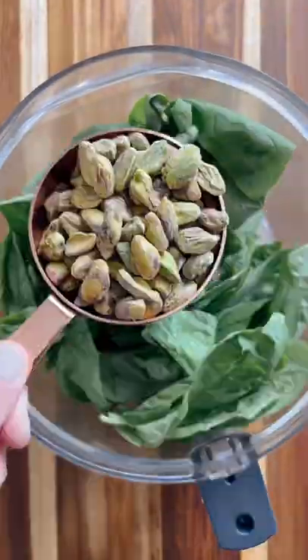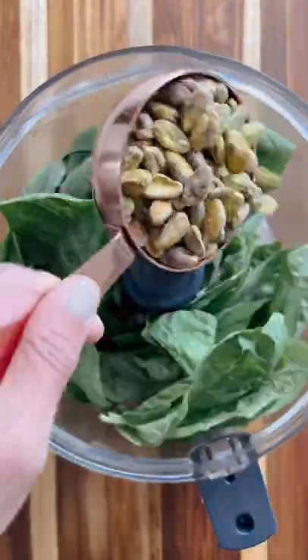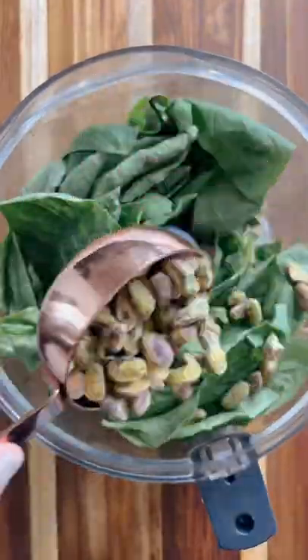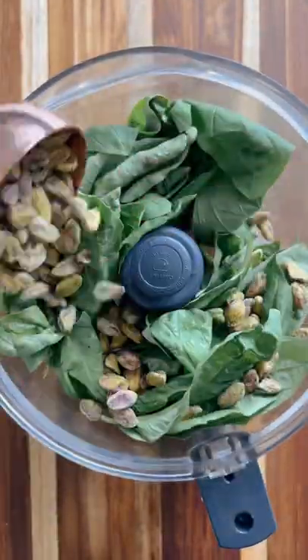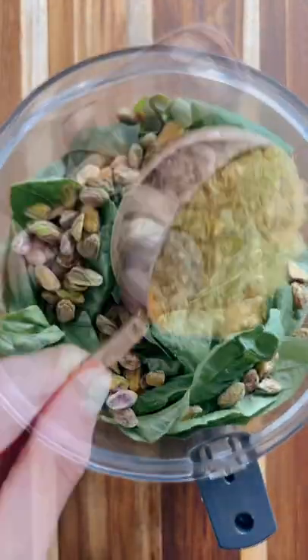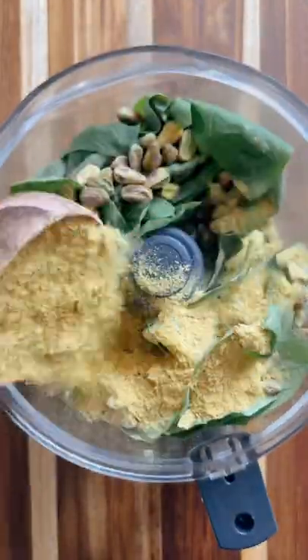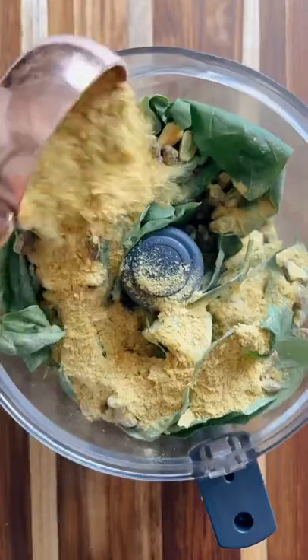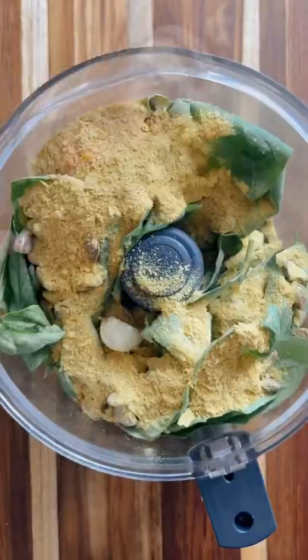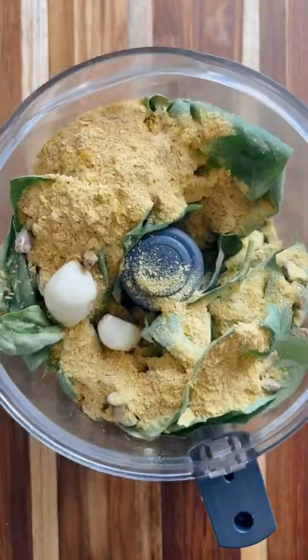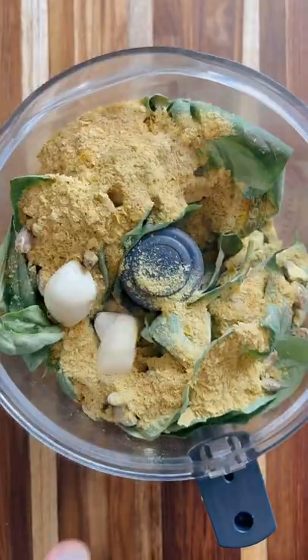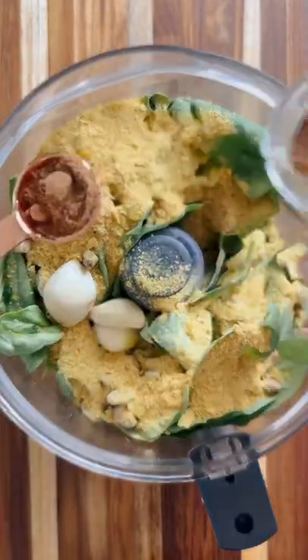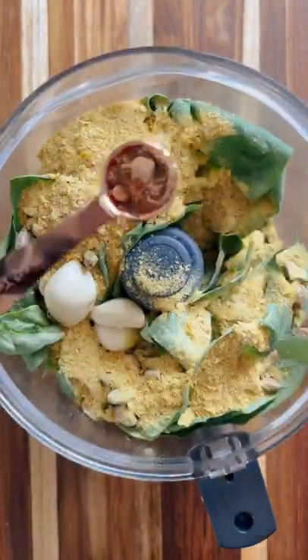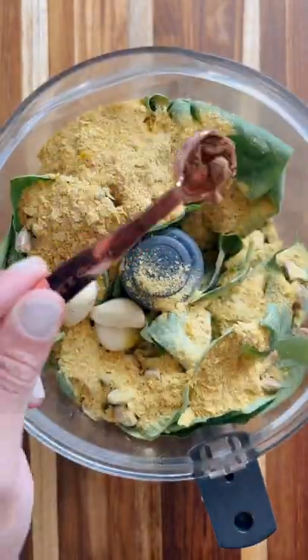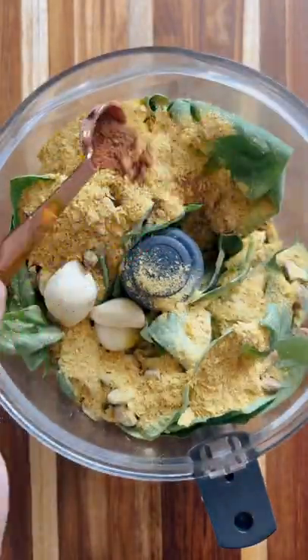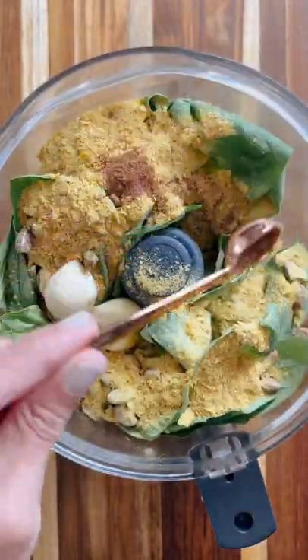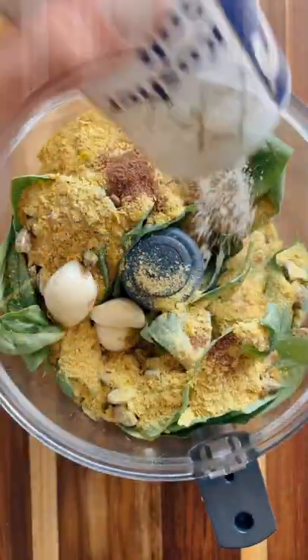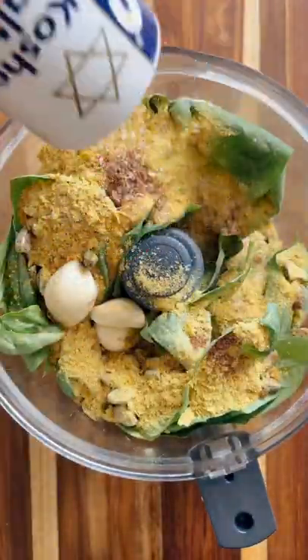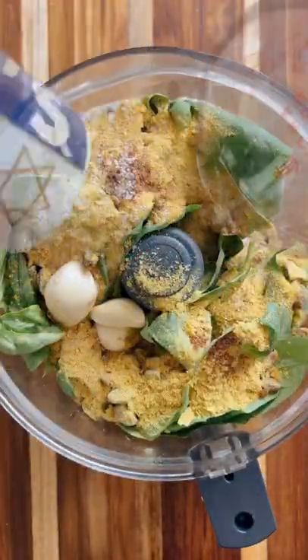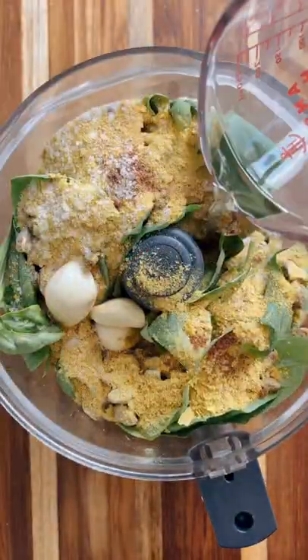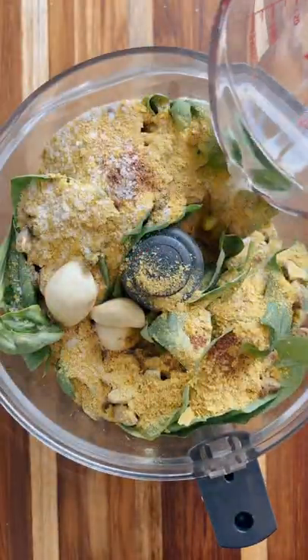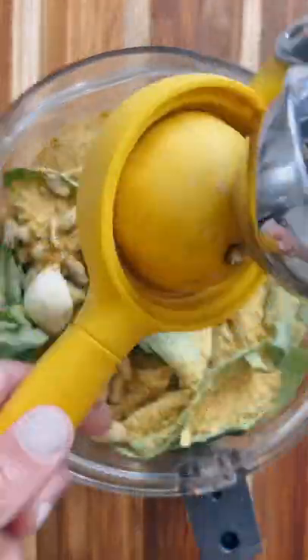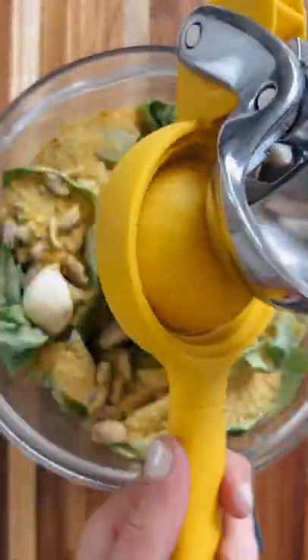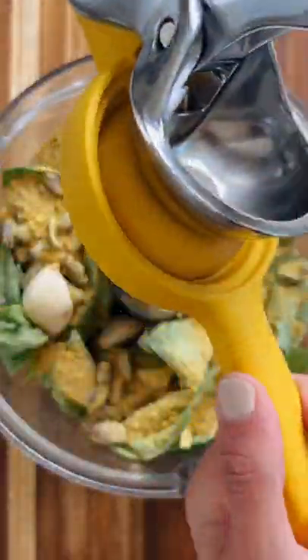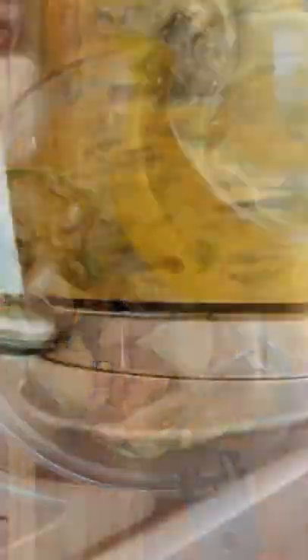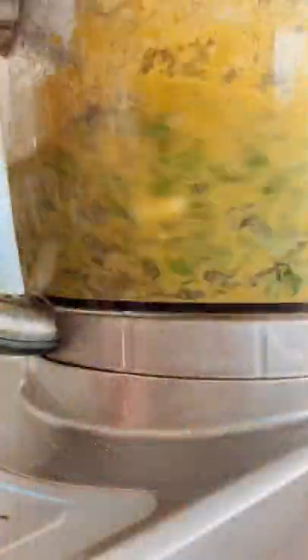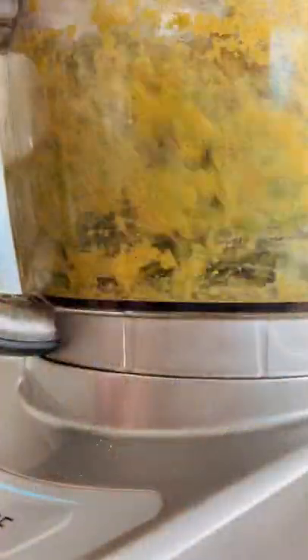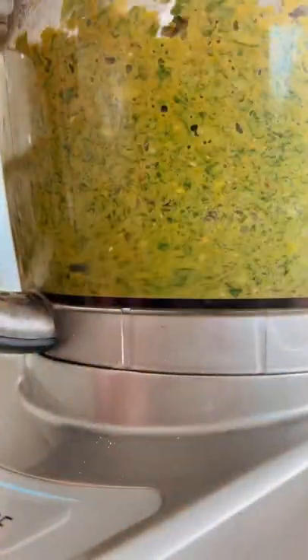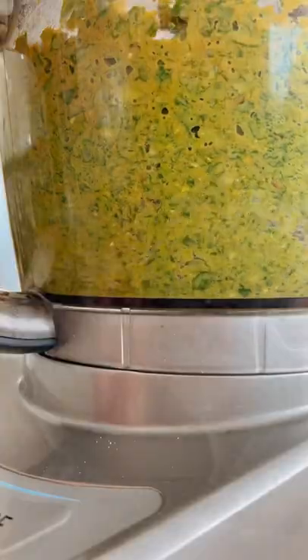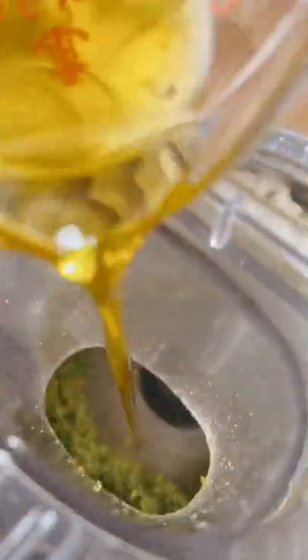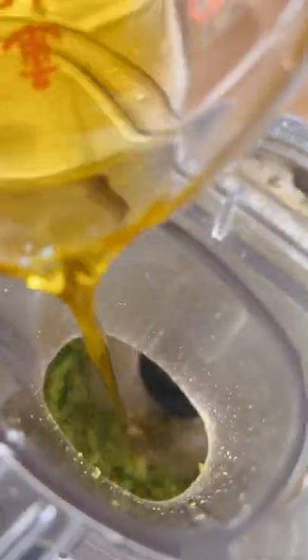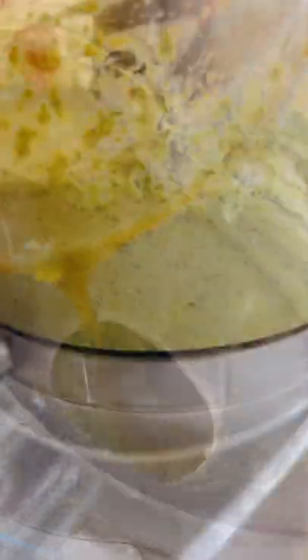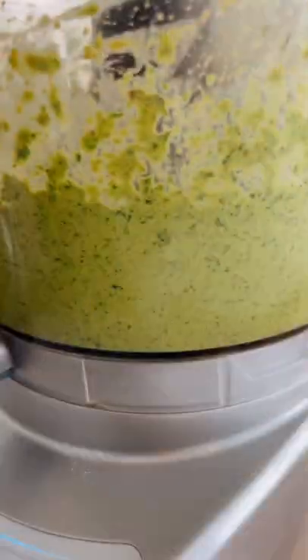It's two bunches basil, half-cup pistachios, half-cup nutritional yeast, three cloves garlic, three-quarter teaspoon nutmeg, salt, lemon, a splash of water, and a quarter cup of olive oil.